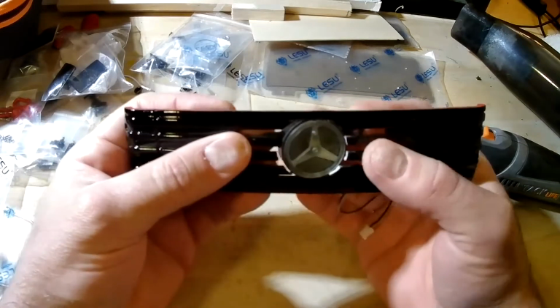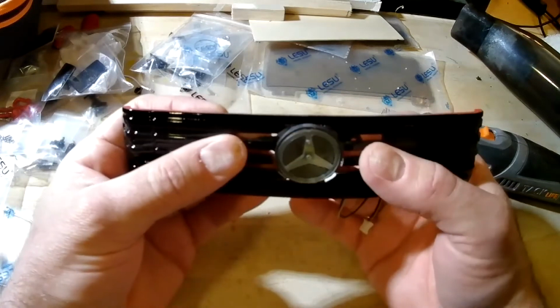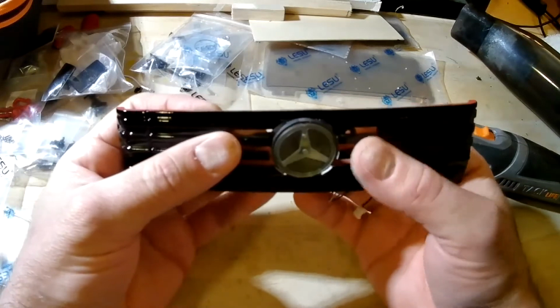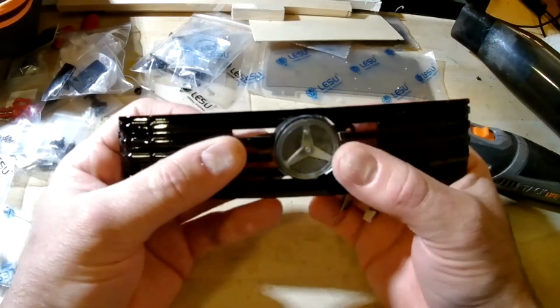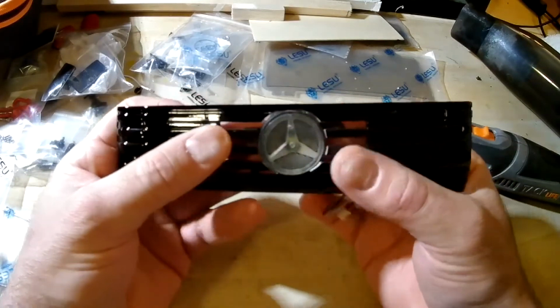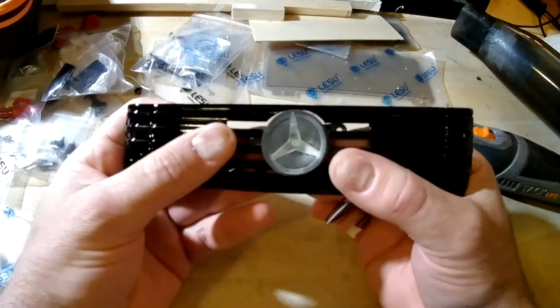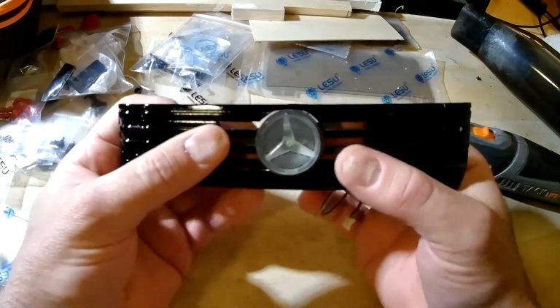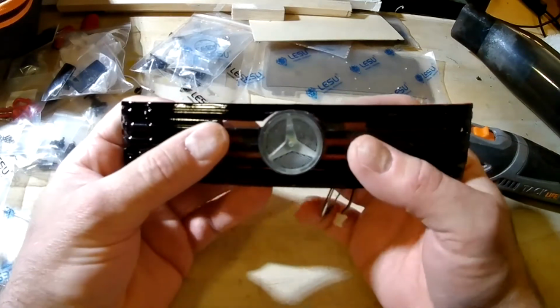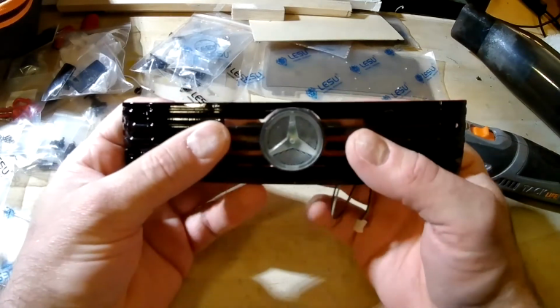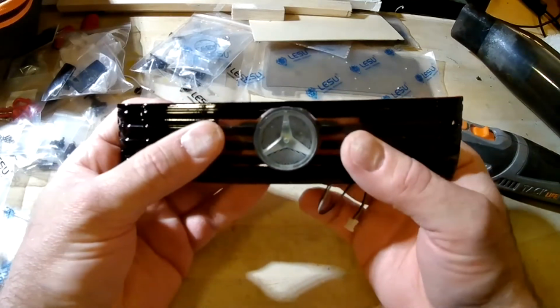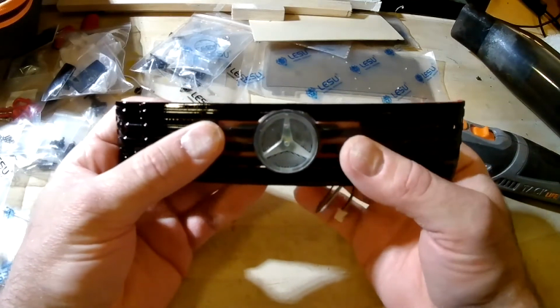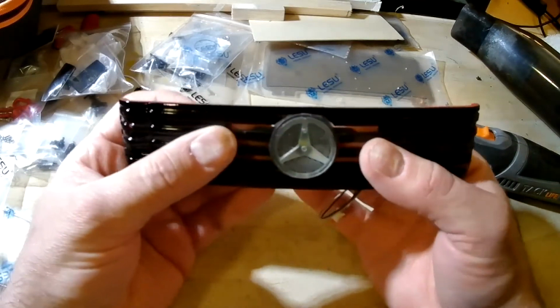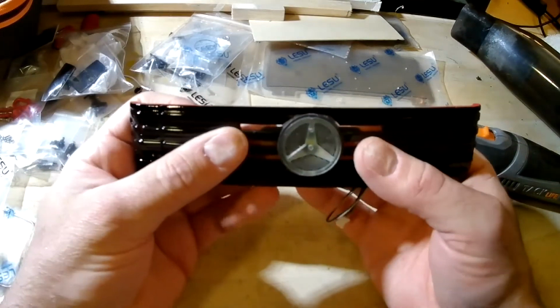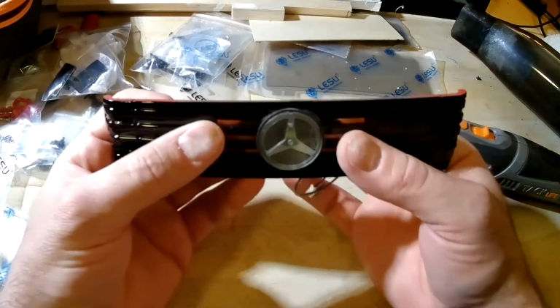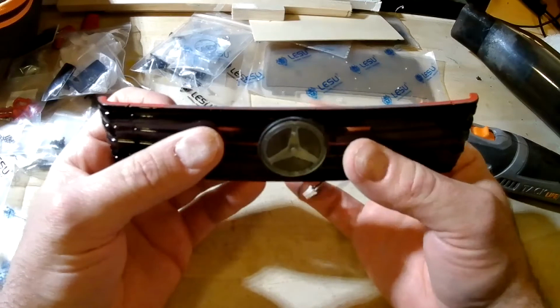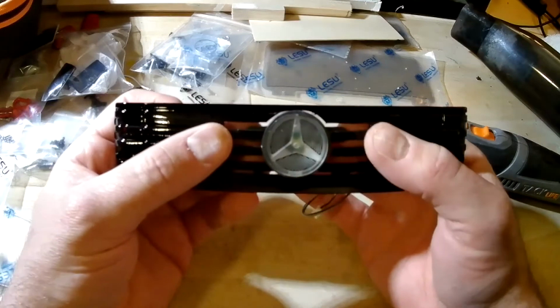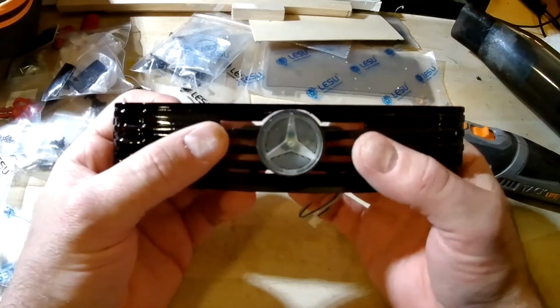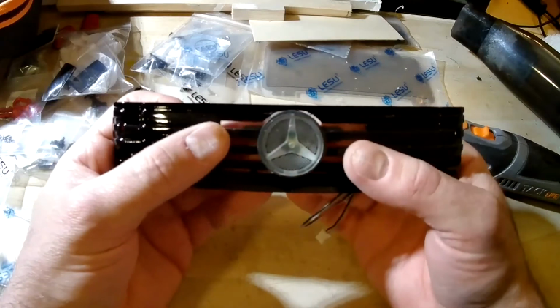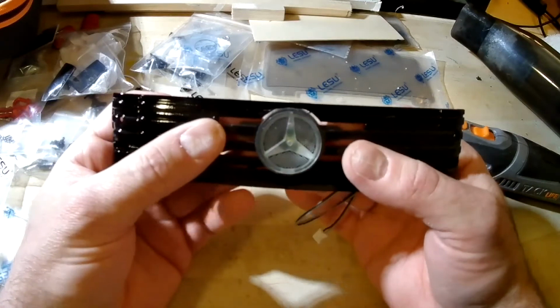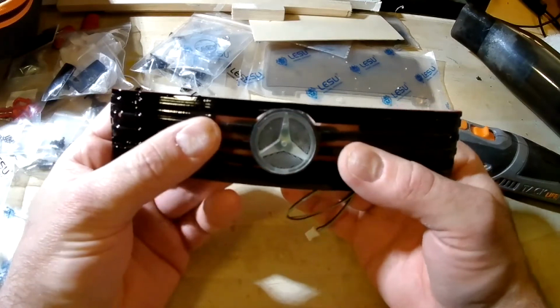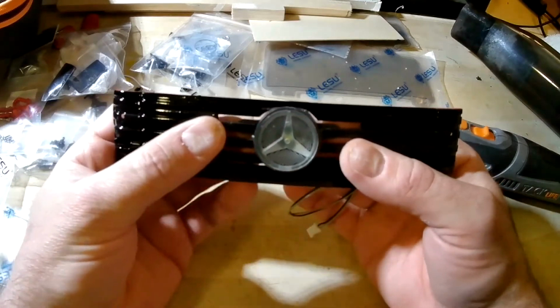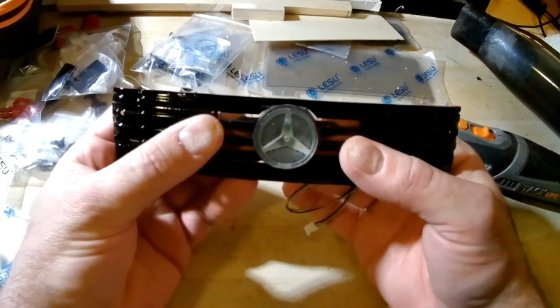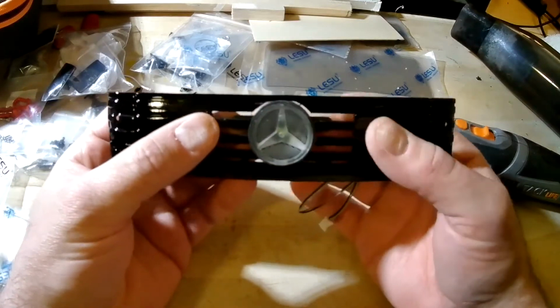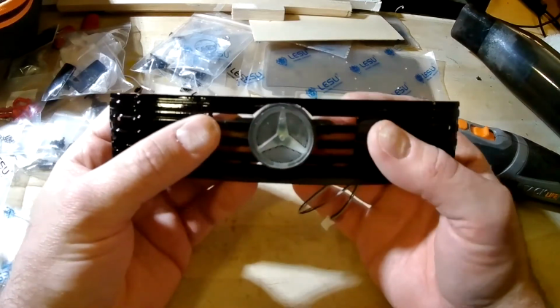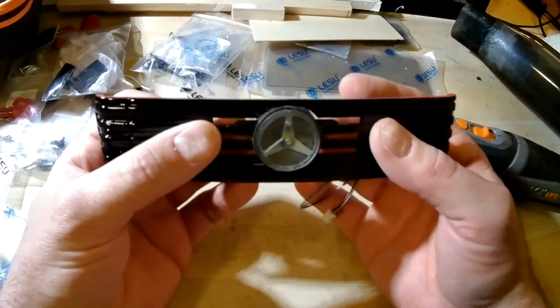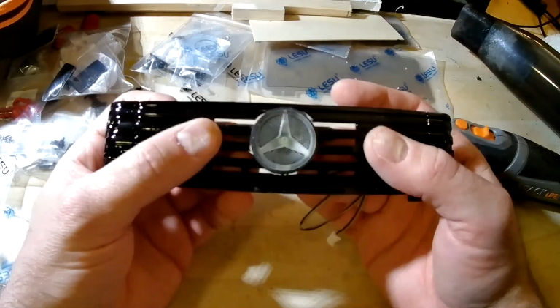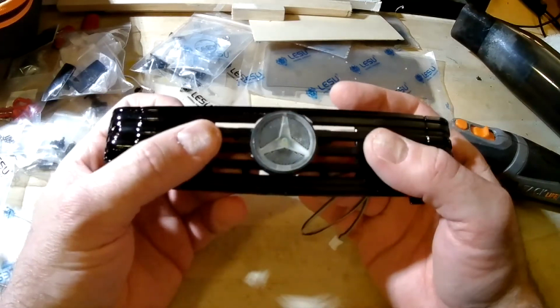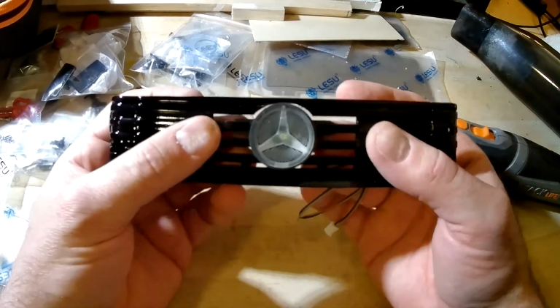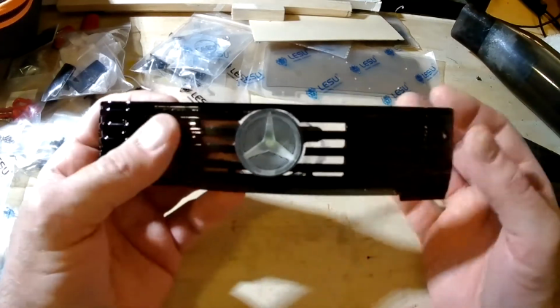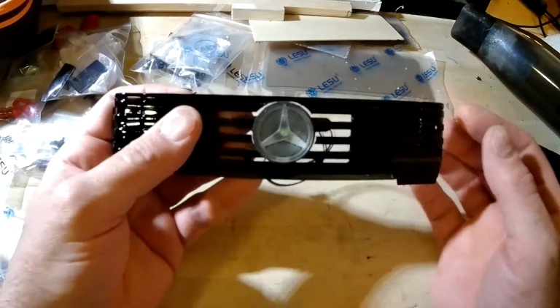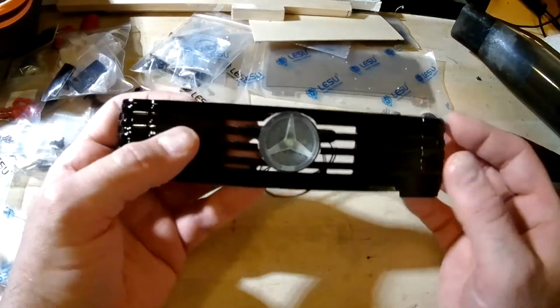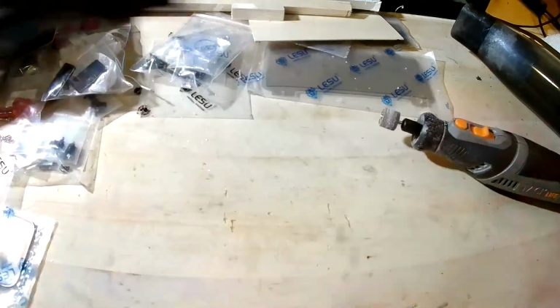Basically it's a nice light-up star. This one actually has a strobe light — a strobe feature to it. Pretty cool. Once it lights up it looks really good.